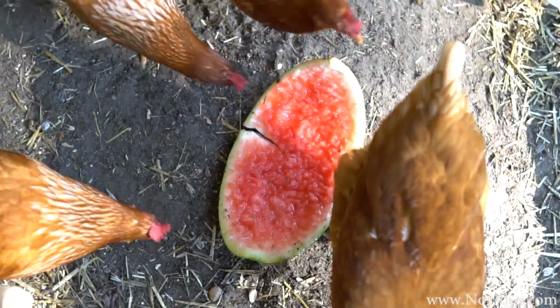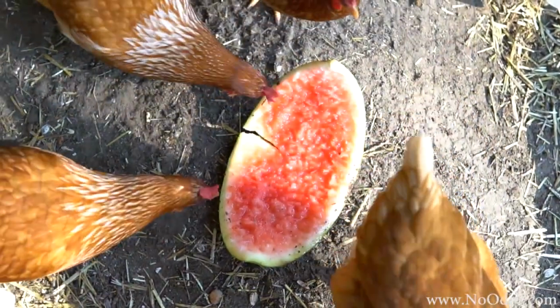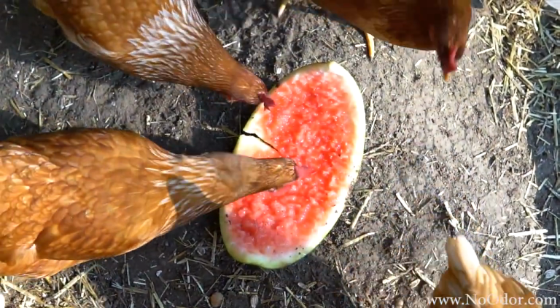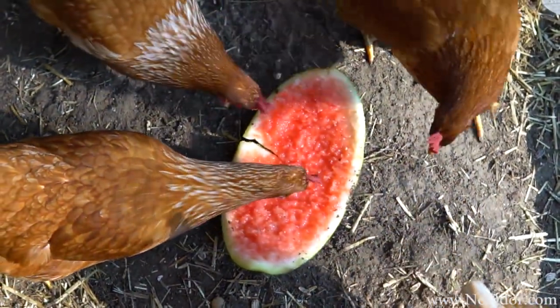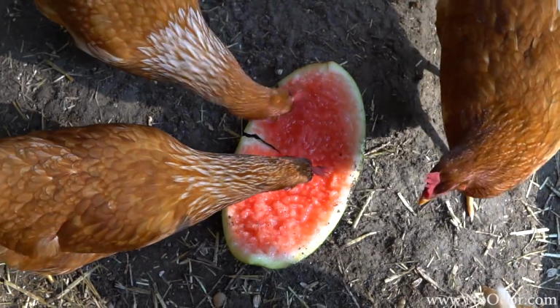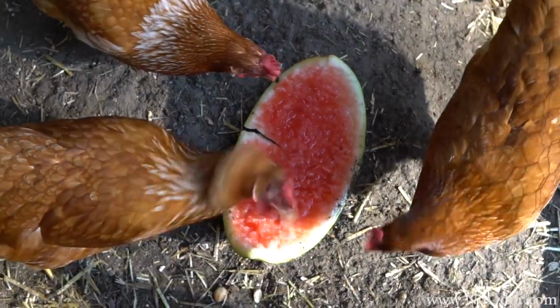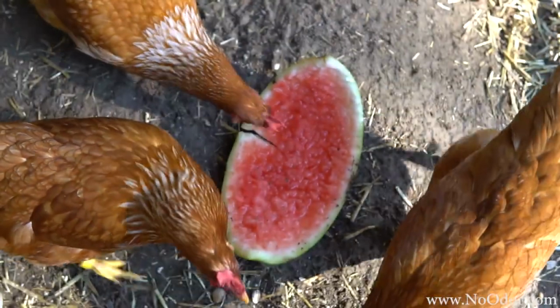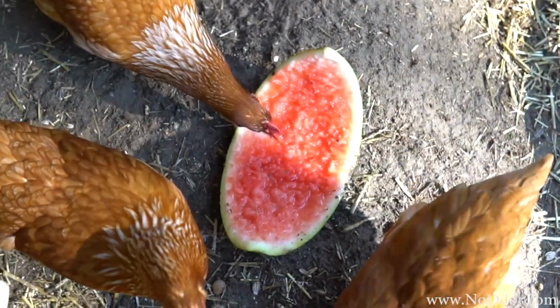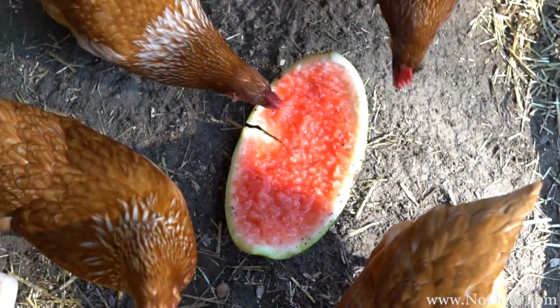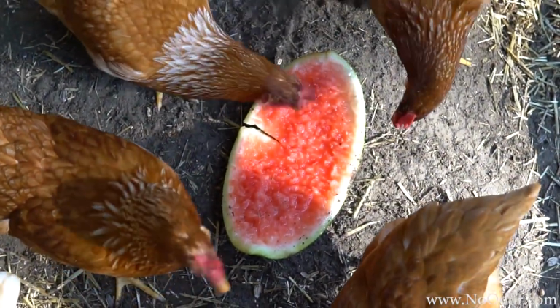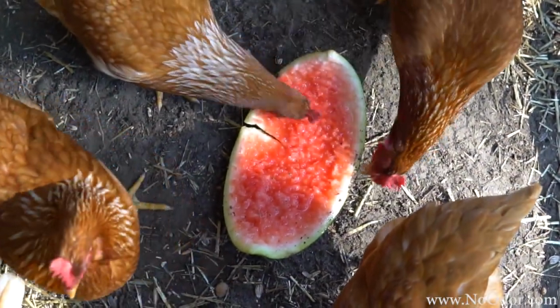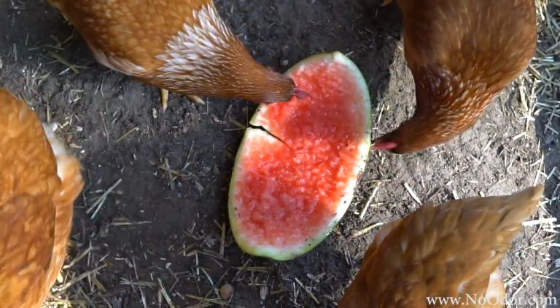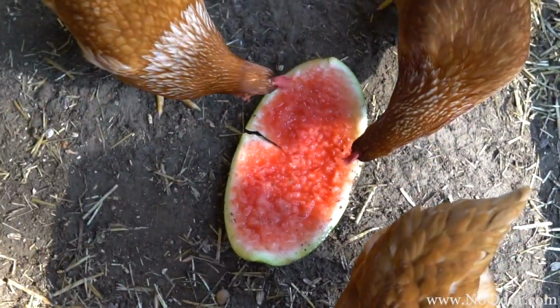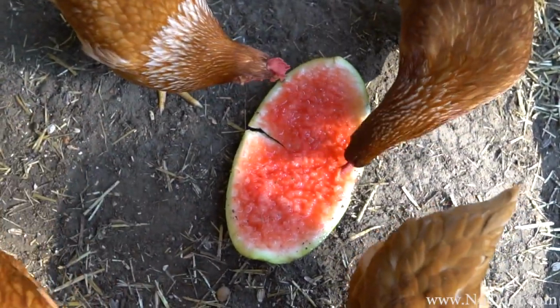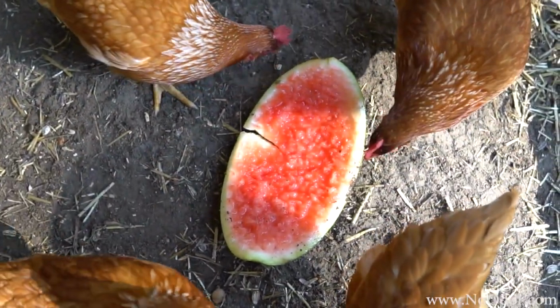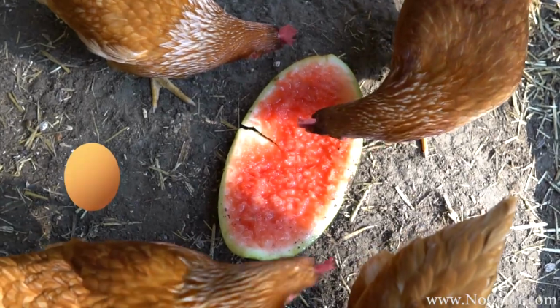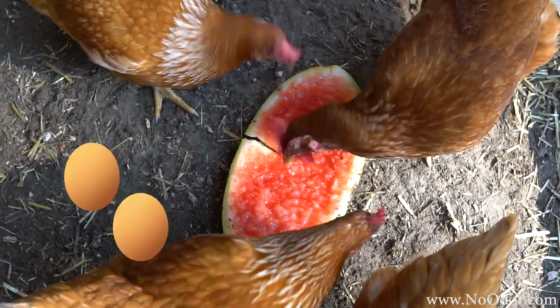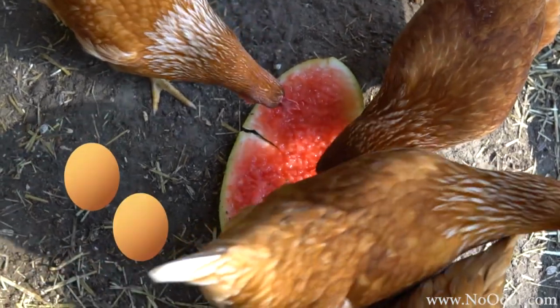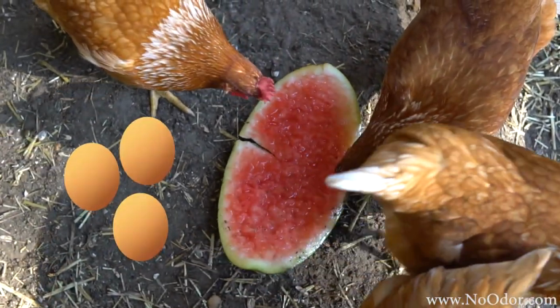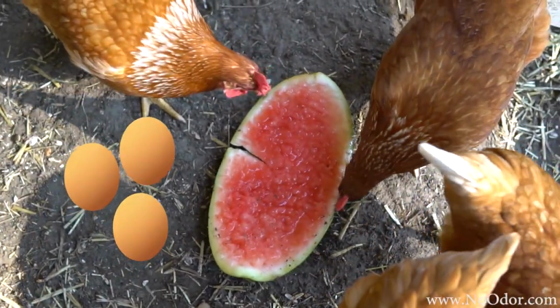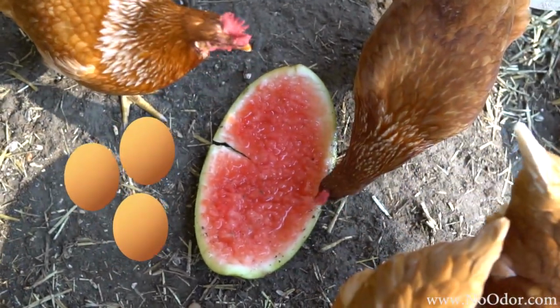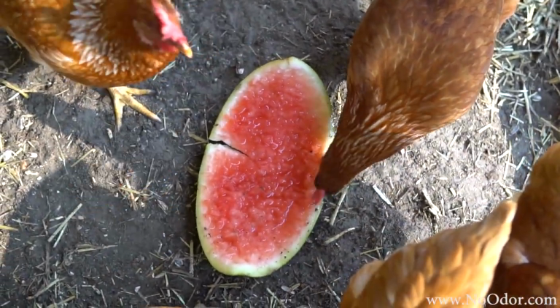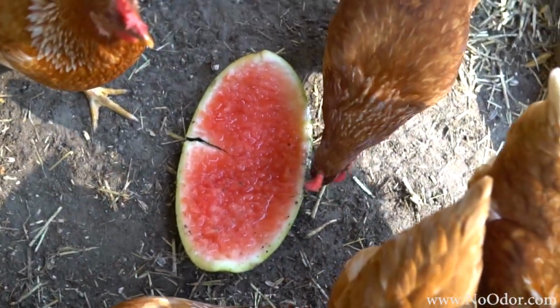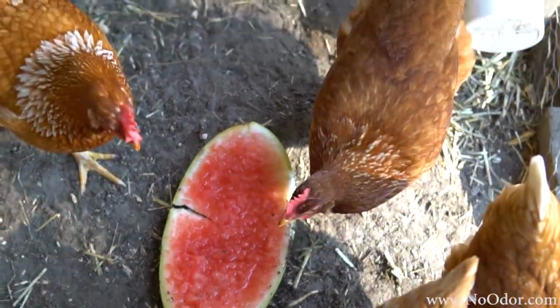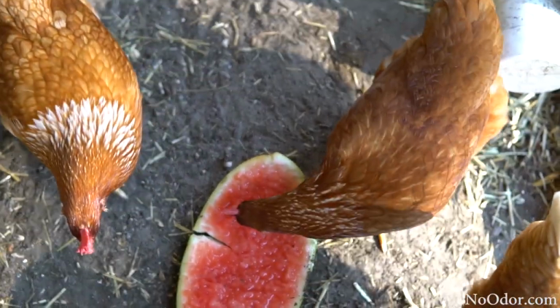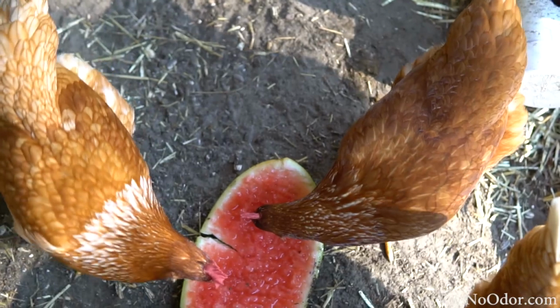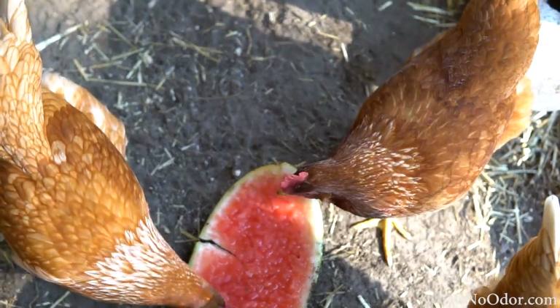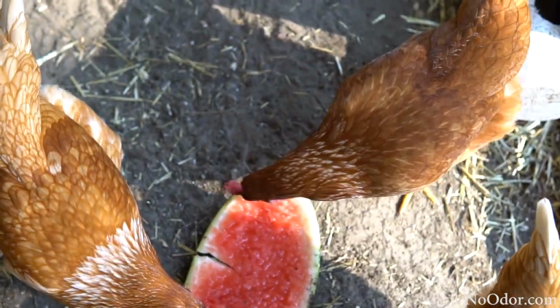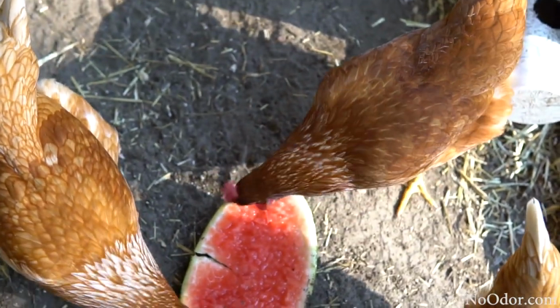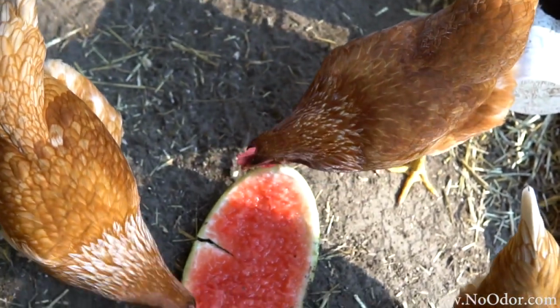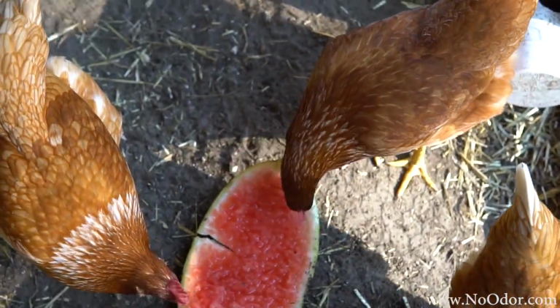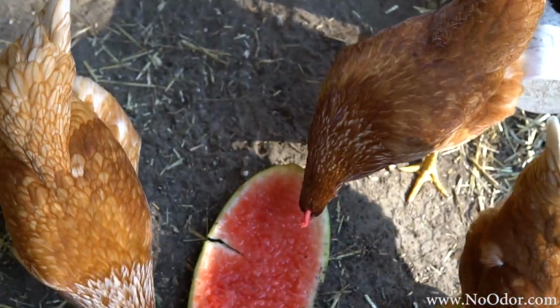Alright guys, so I know it's been a while since the last Chicken Chip Vlog and things have changed. The chickens are fully grown, they're laying eggs, and we have been using the Smelly's product for about three months now and it's pretty amazing.